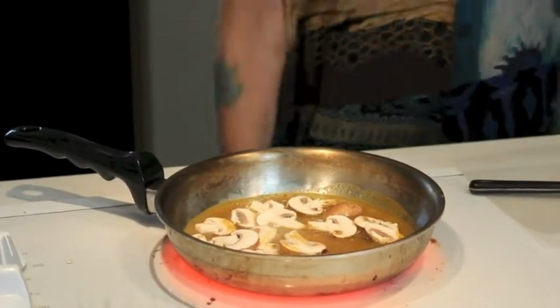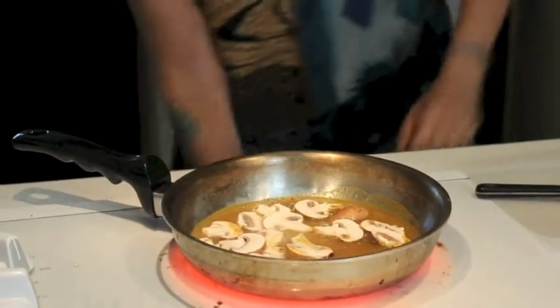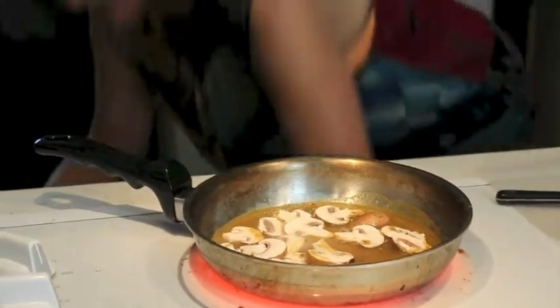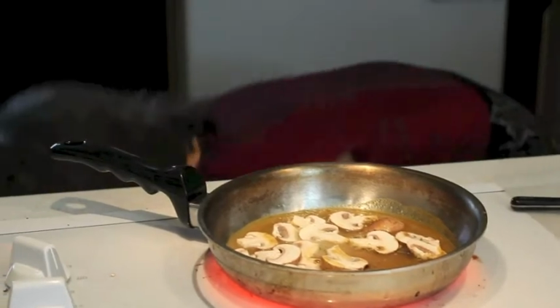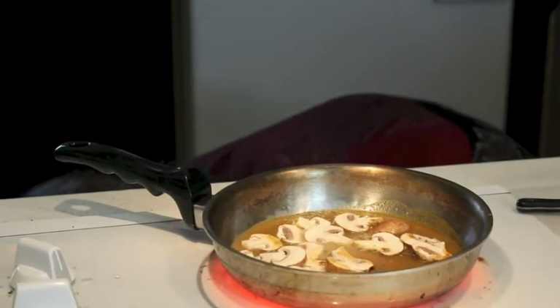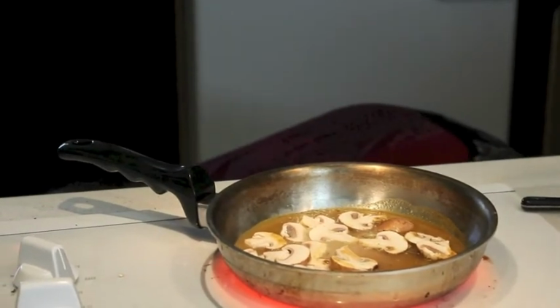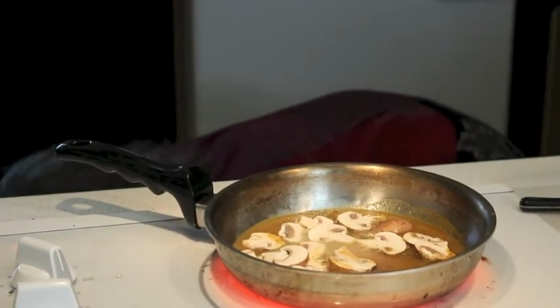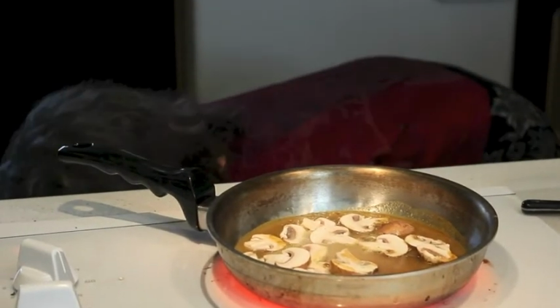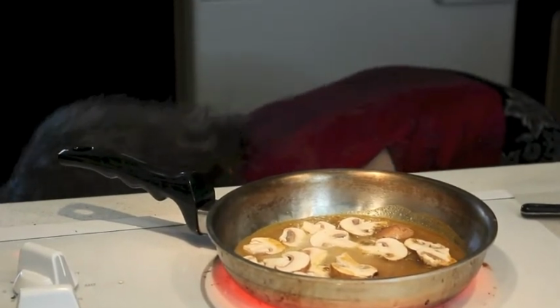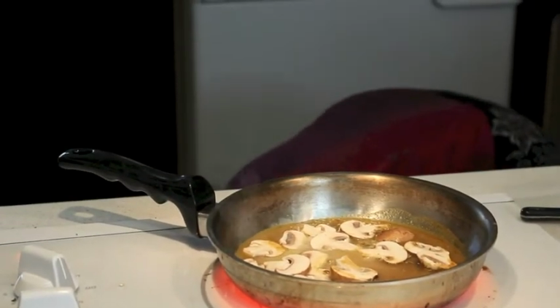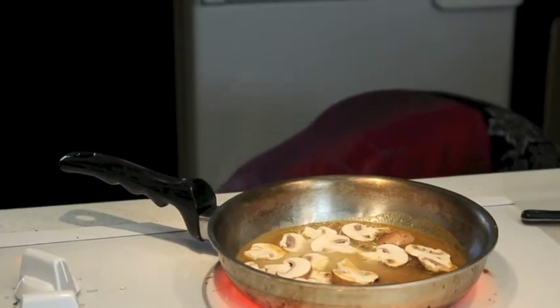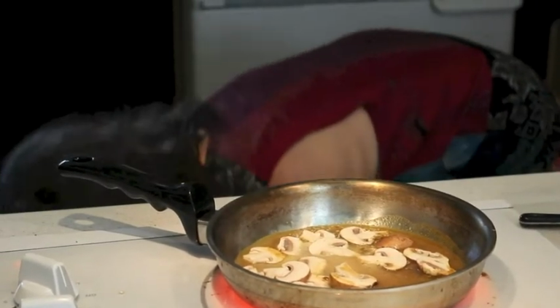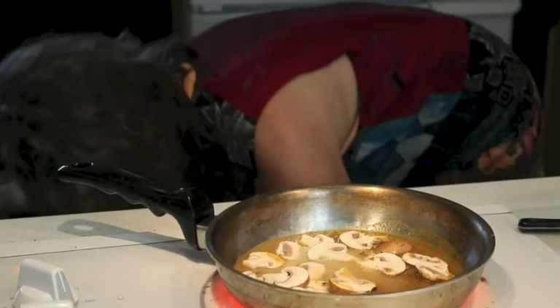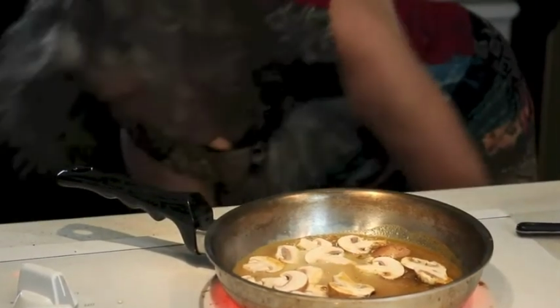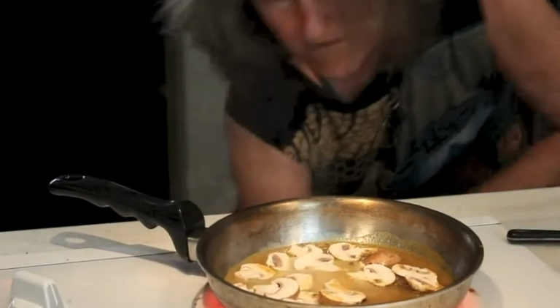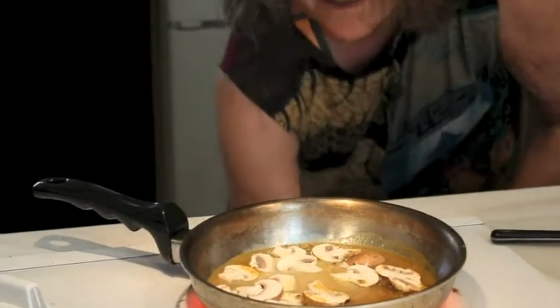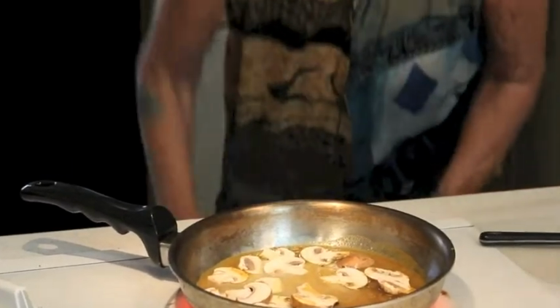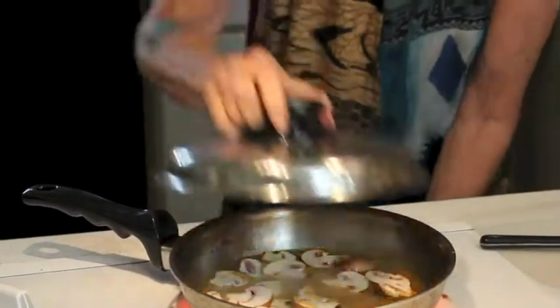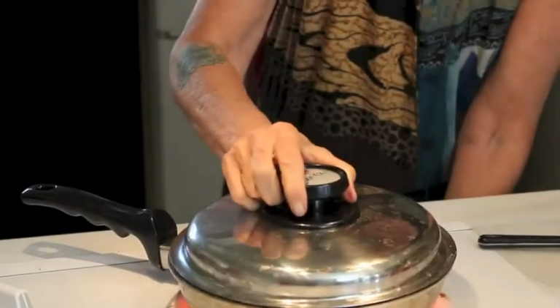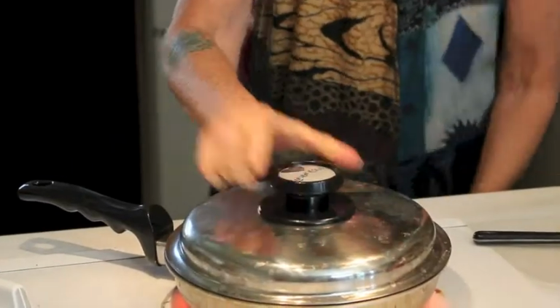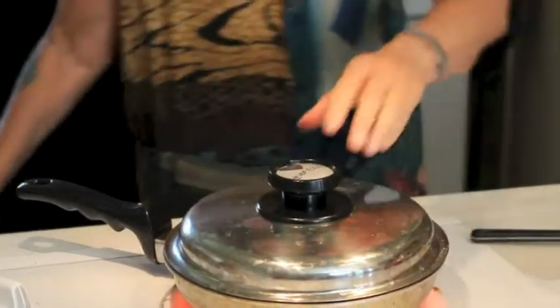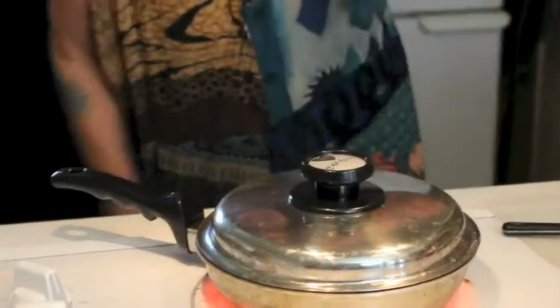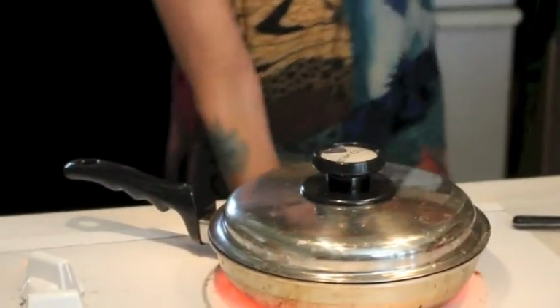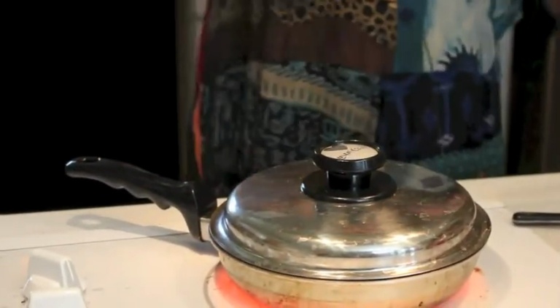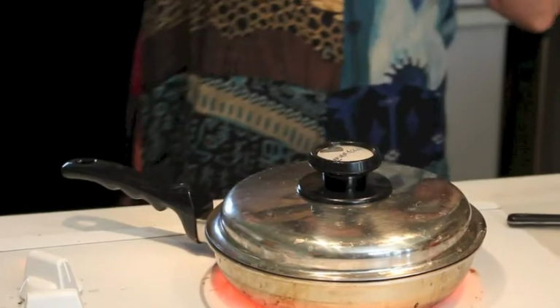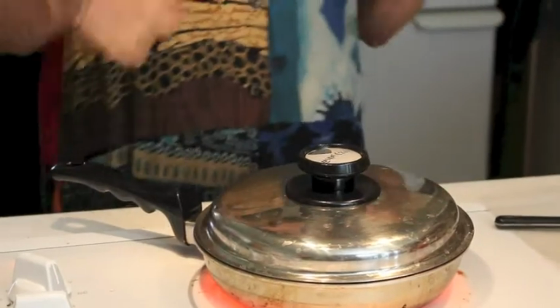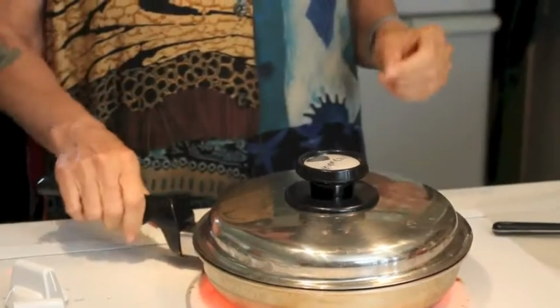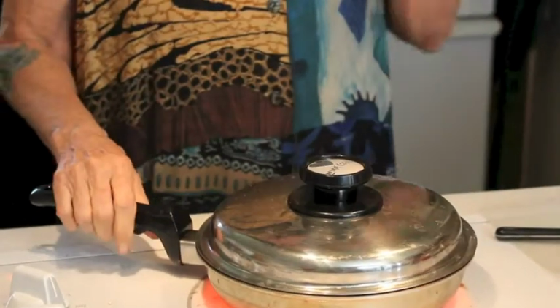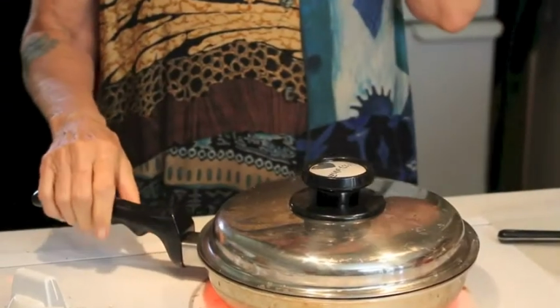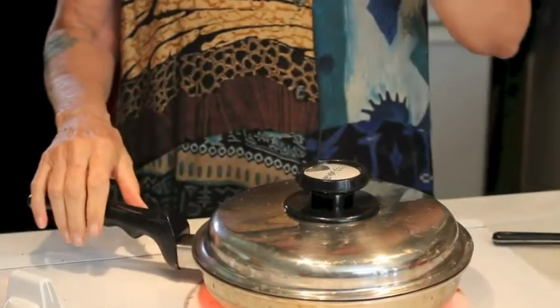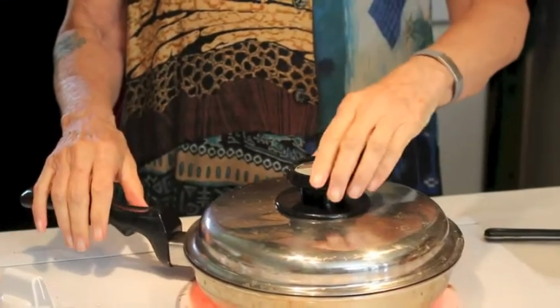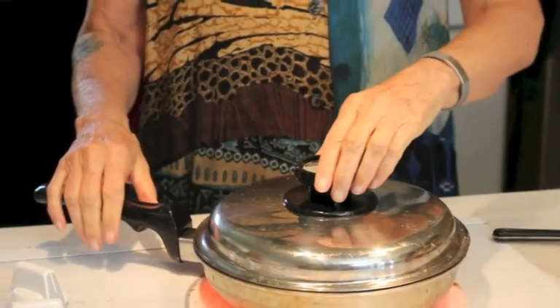It helps to have a cover on the pan. What the cover does is it helps it heat faster and retains the heat. We're at two minutes right now.